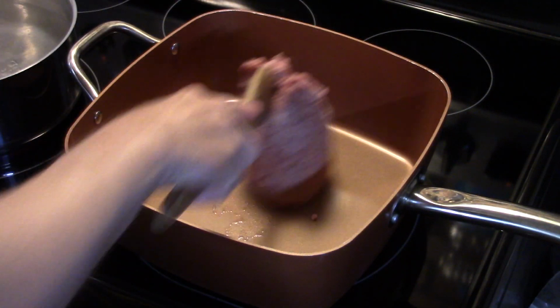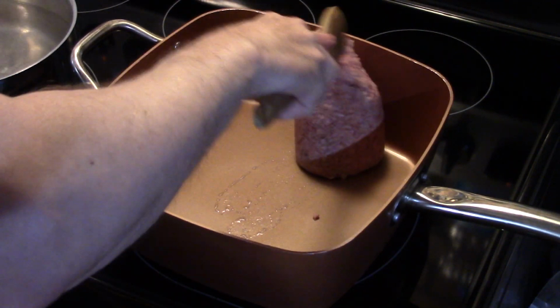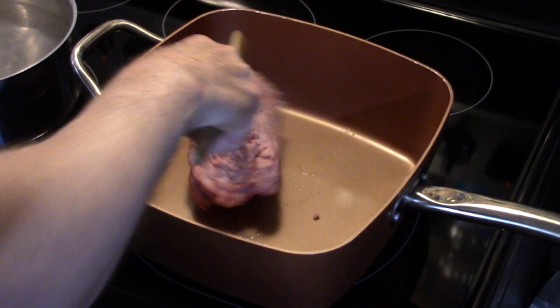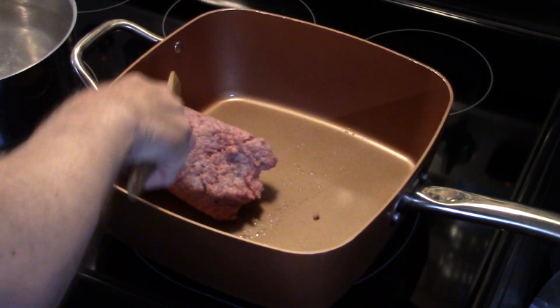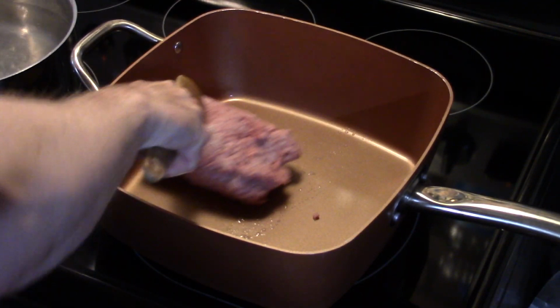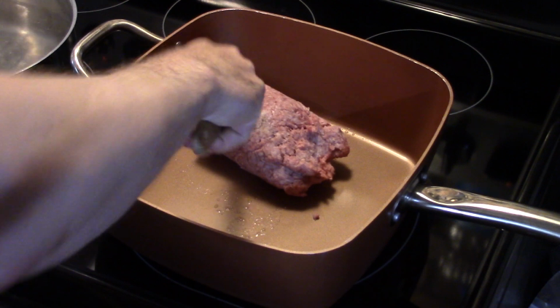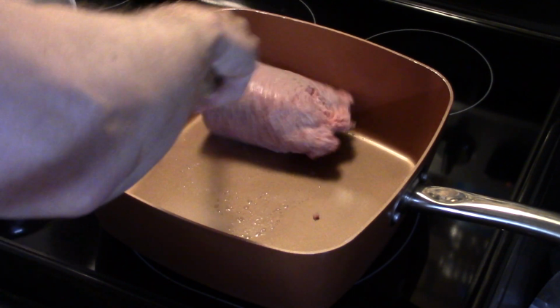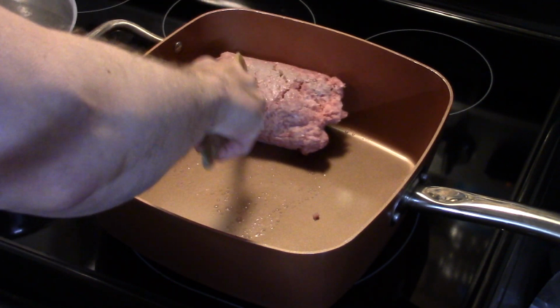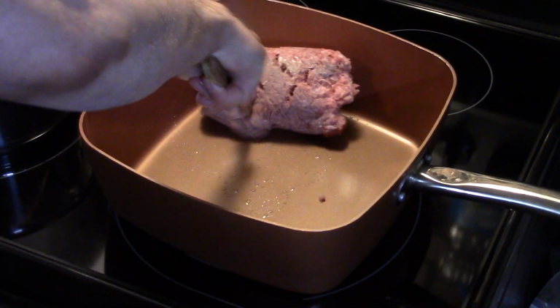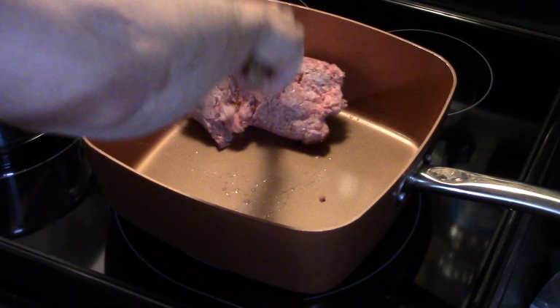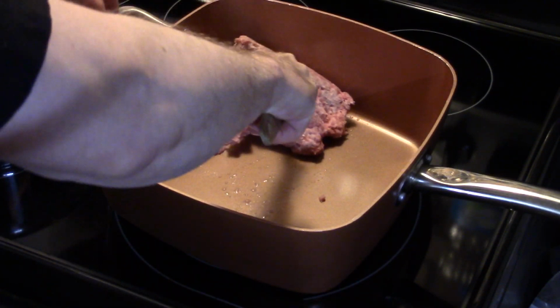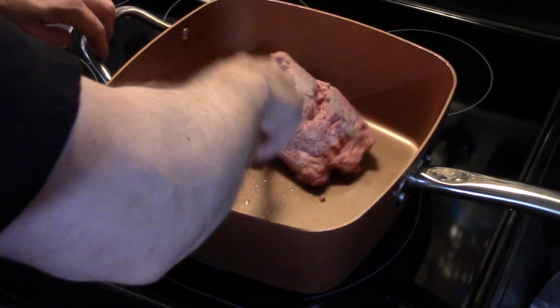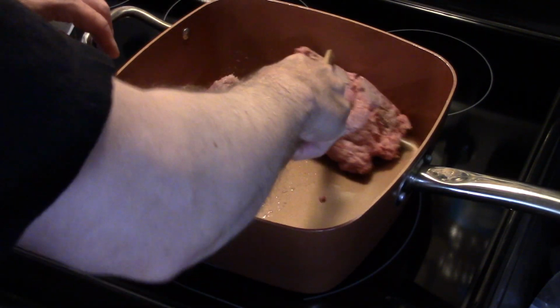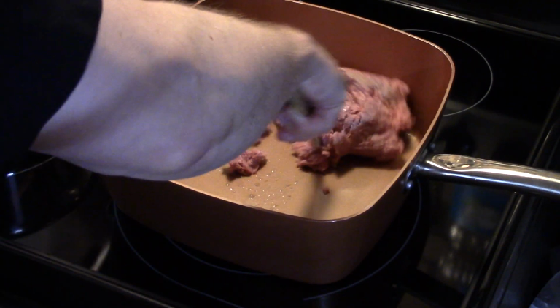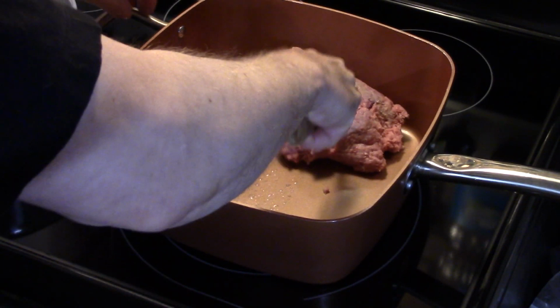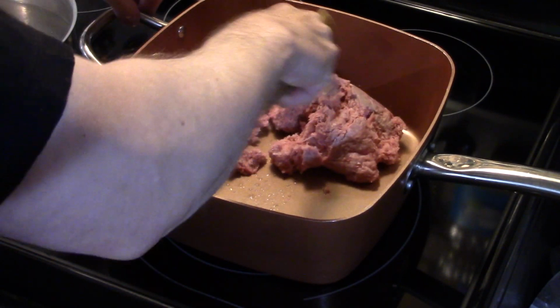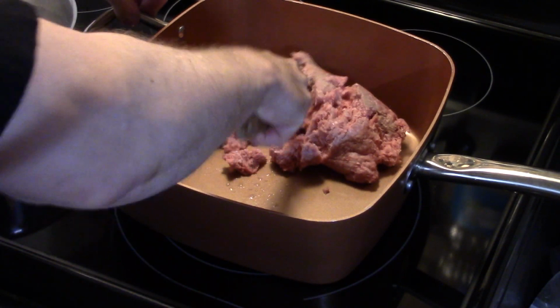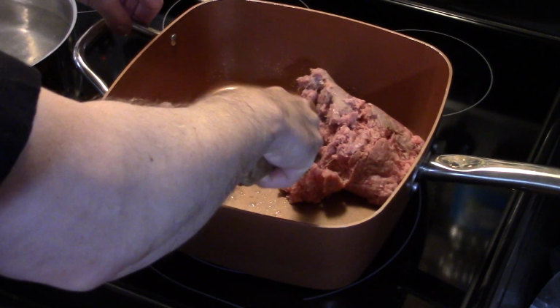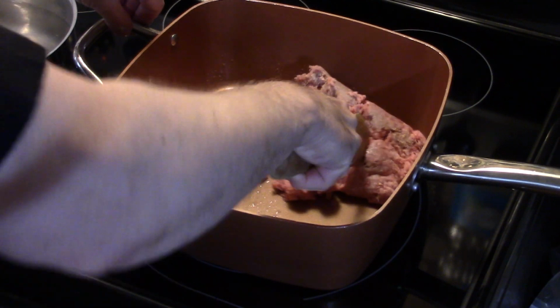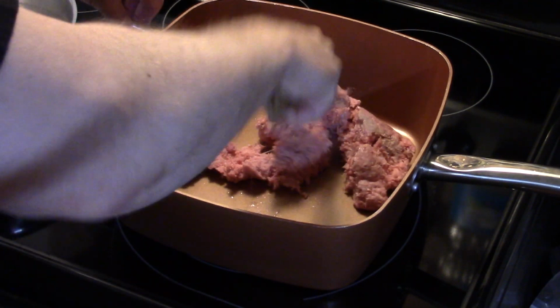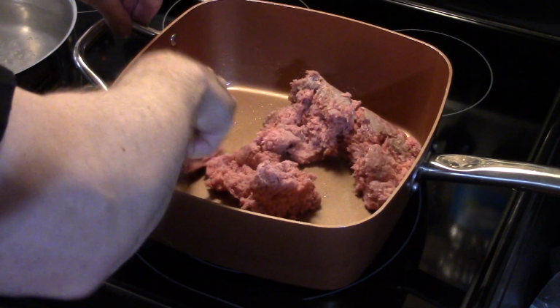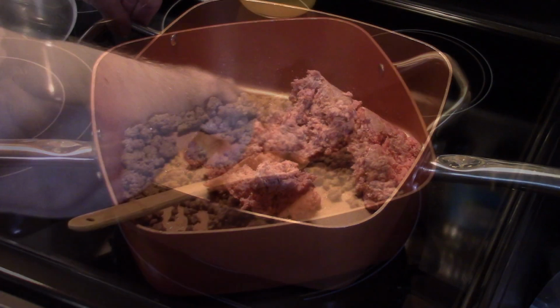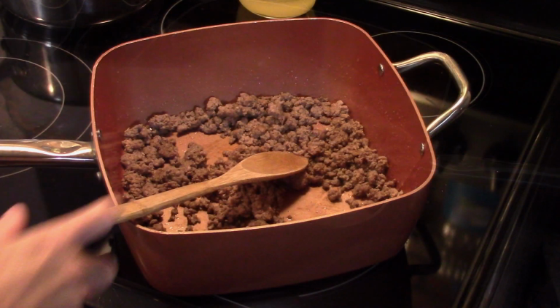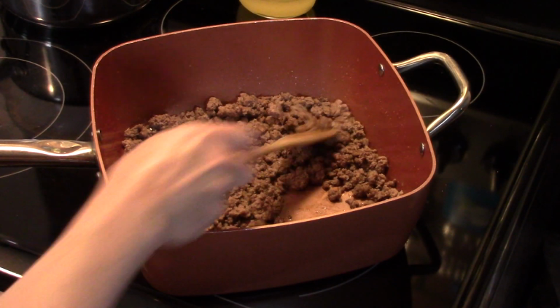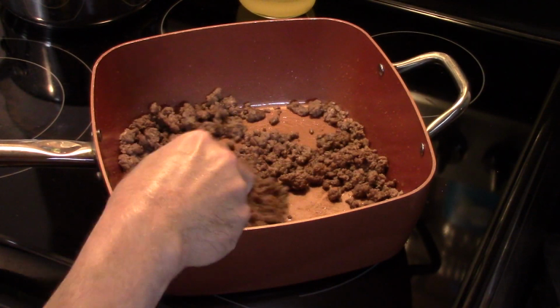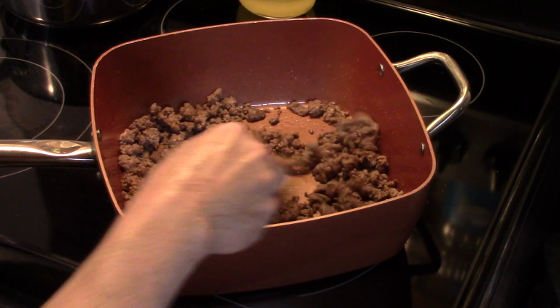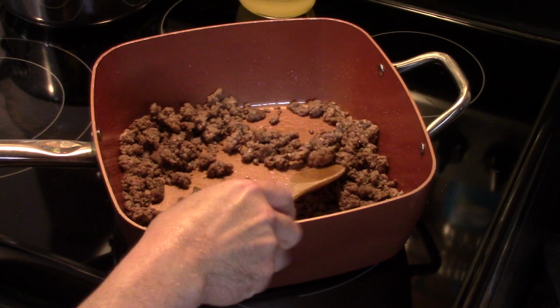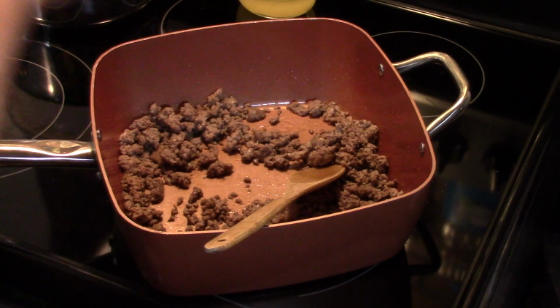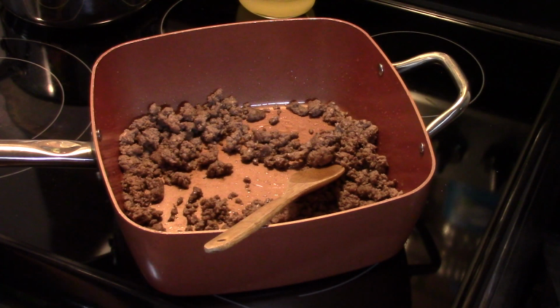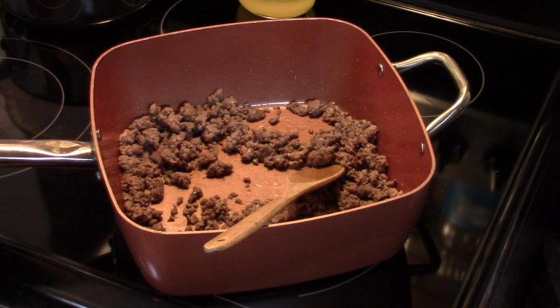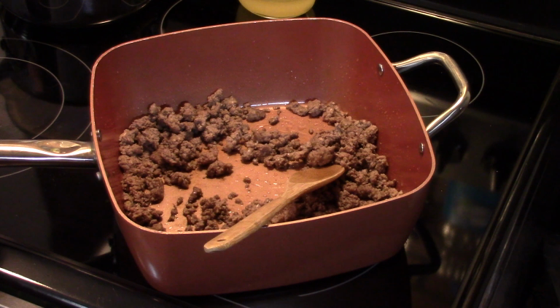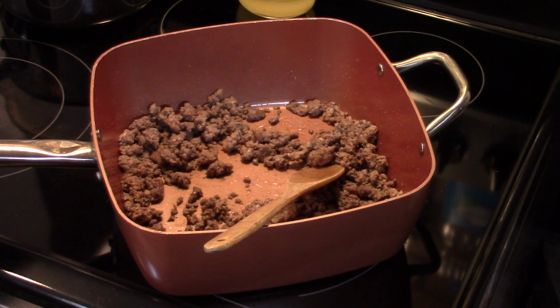This isn't lean hamburger so I'm gonna have to drain off the fat after it's done frying. Now that my ground beef is done browning, I've drained off the excess grease.